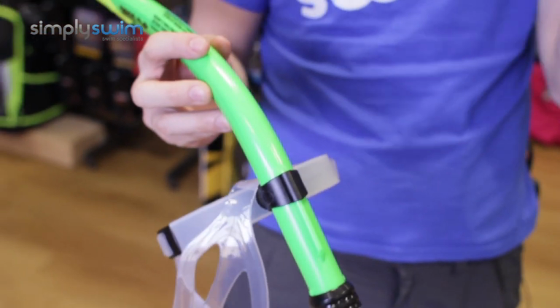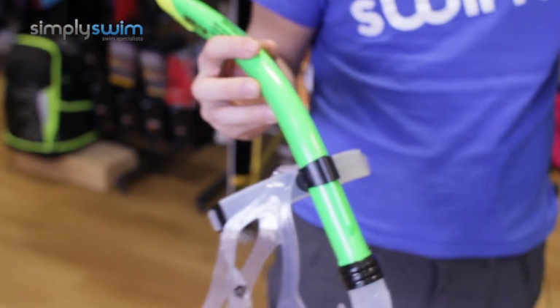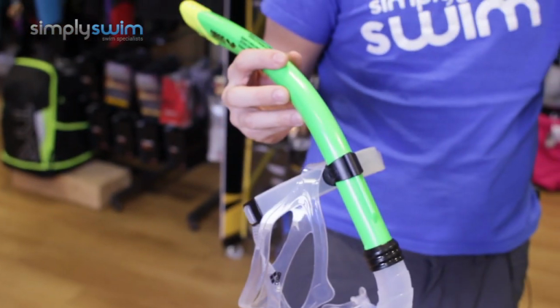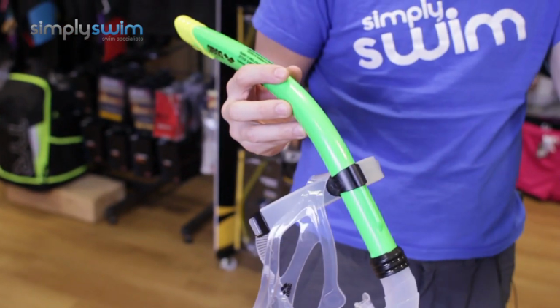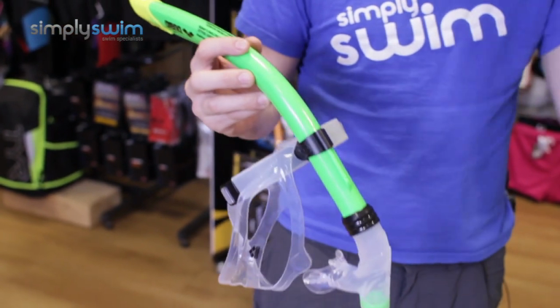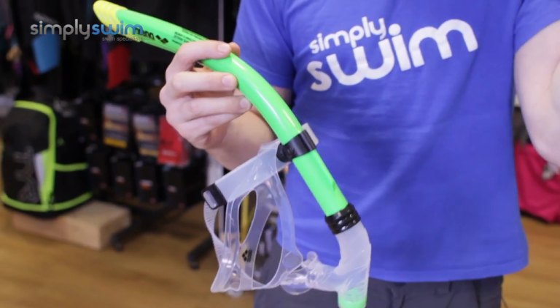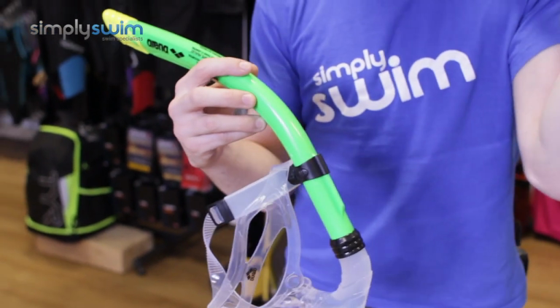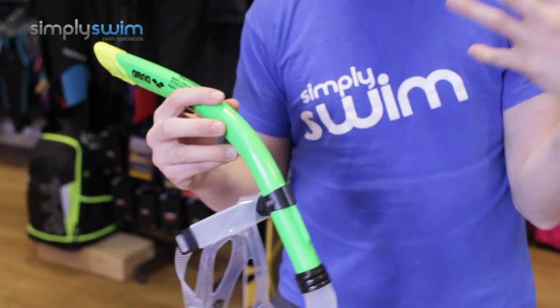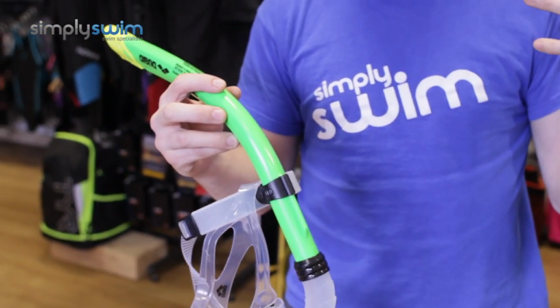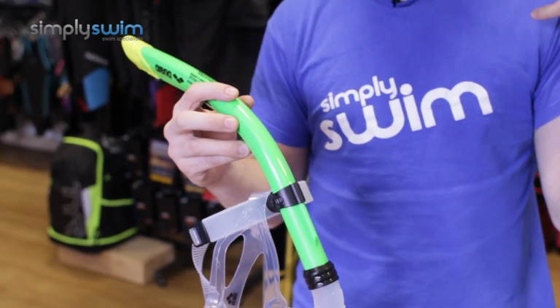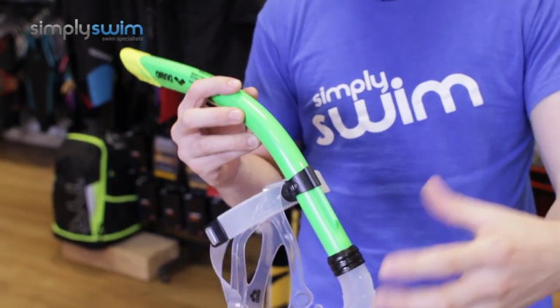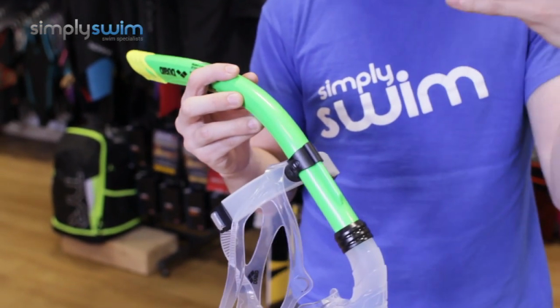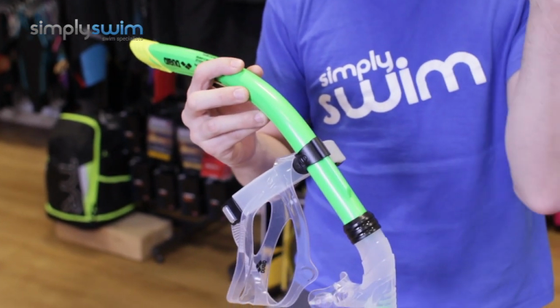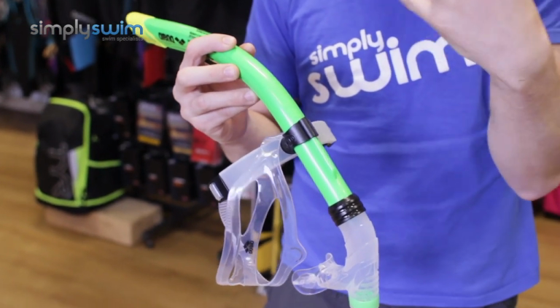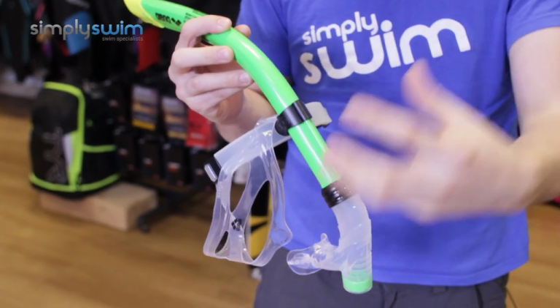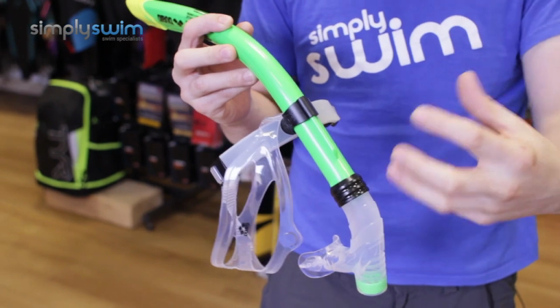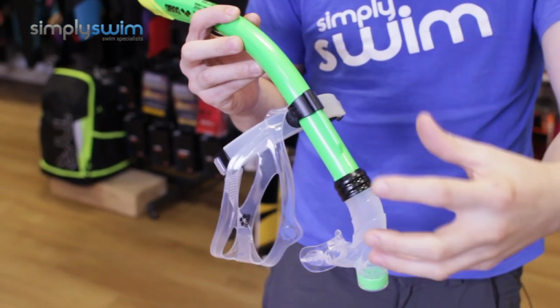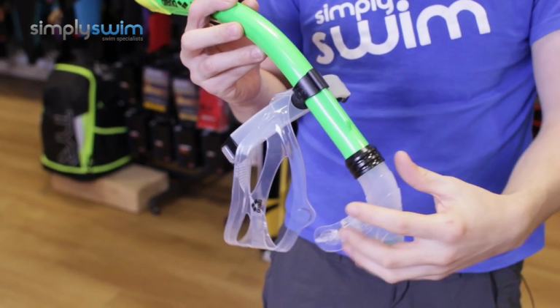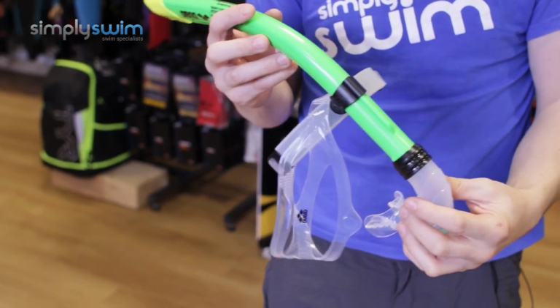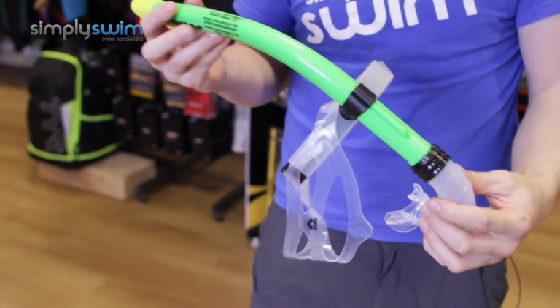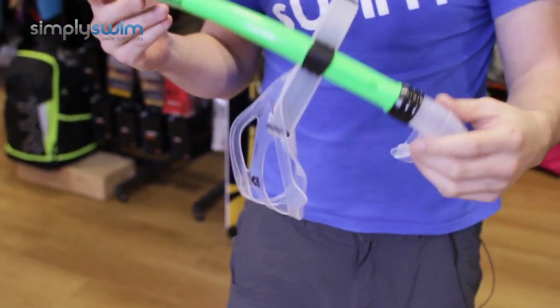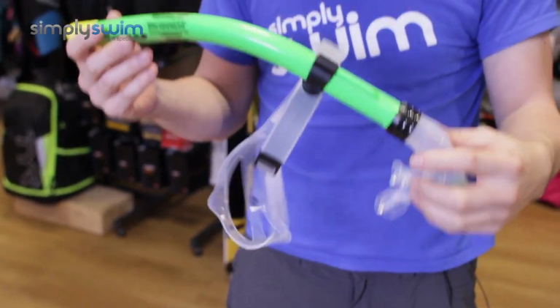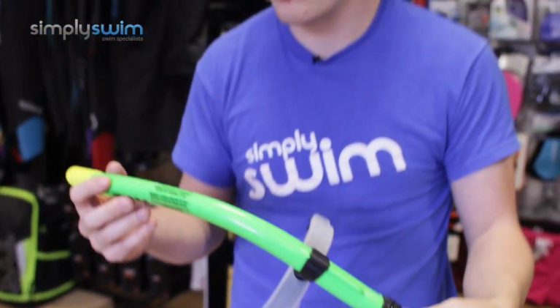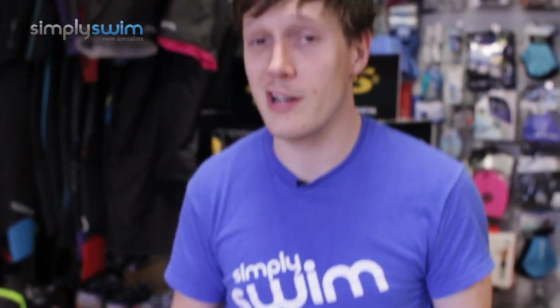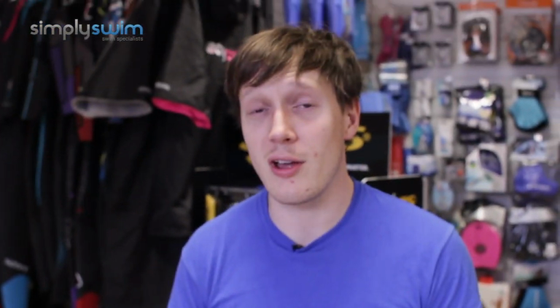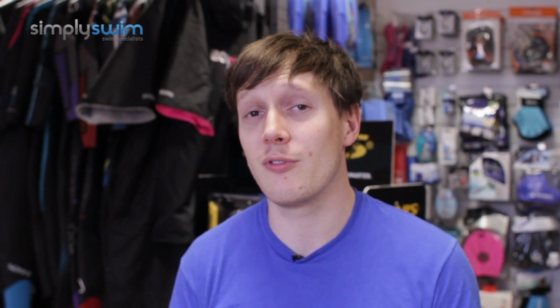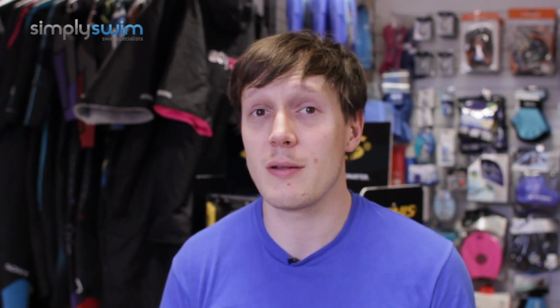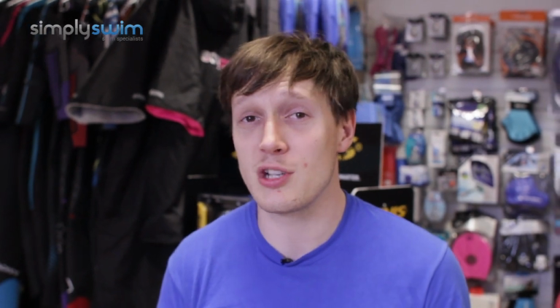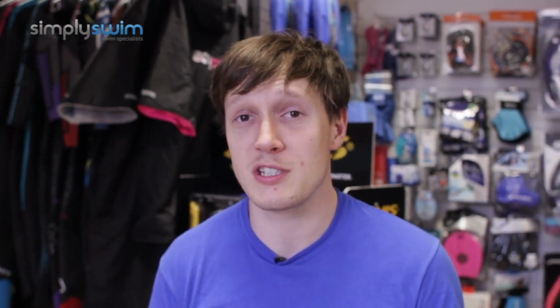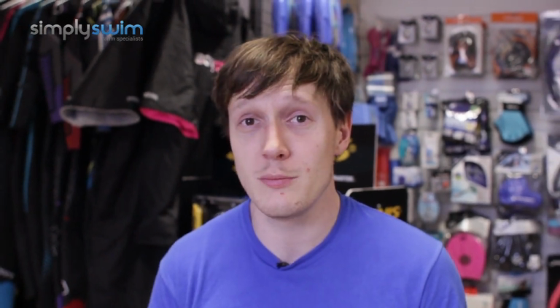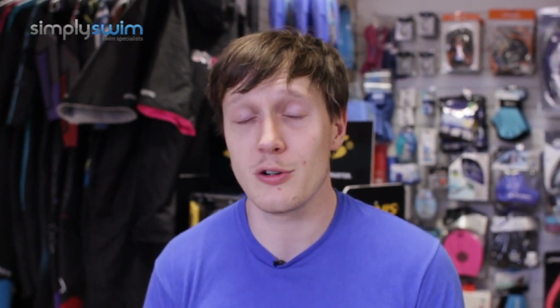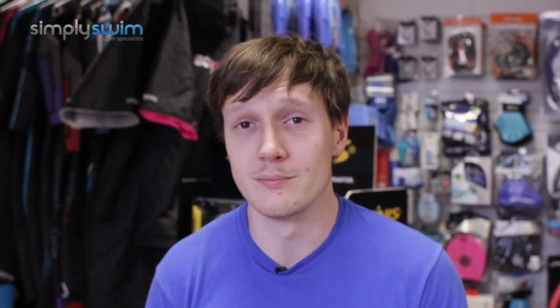This is also great for helping position your head and your body perfectly whilst you're swimming, which is great for building body stamina. Overall, this is a great snorkel from Arena, and if you'd like any more information on it, please visit our website simplyswim.com.